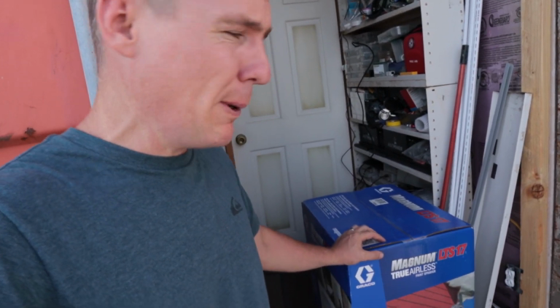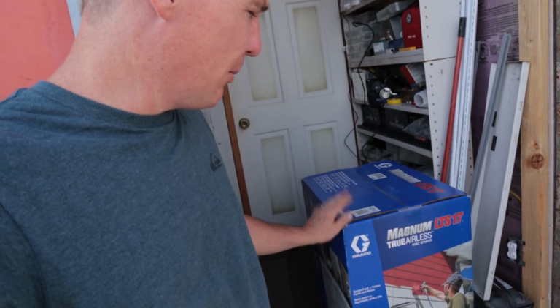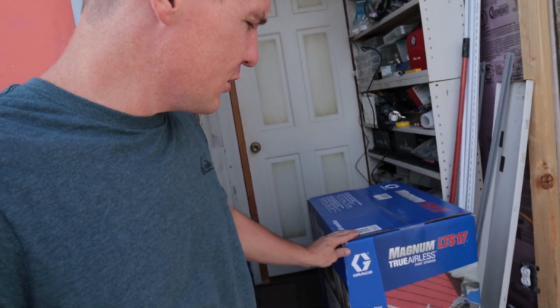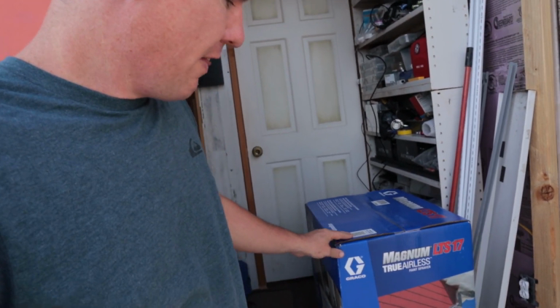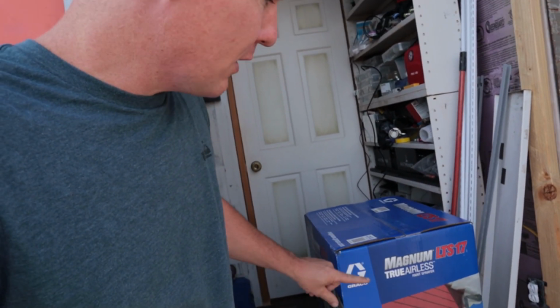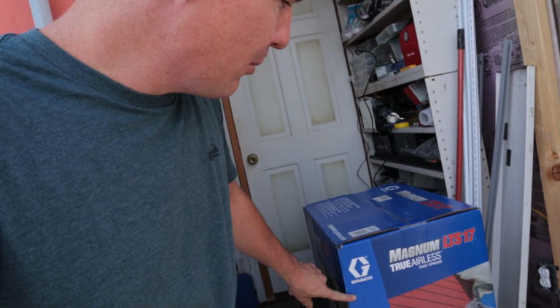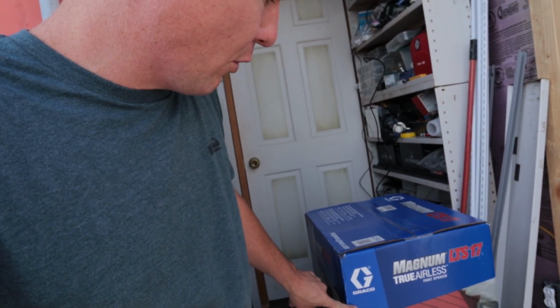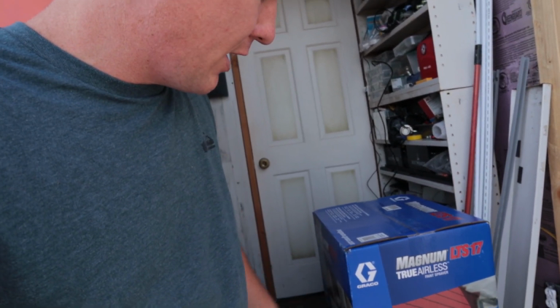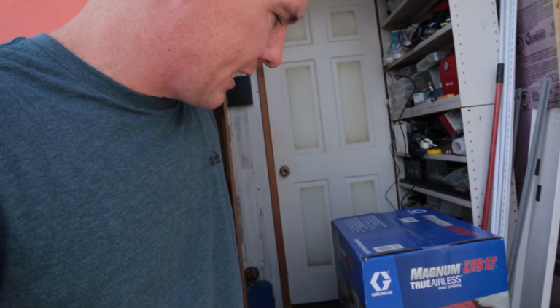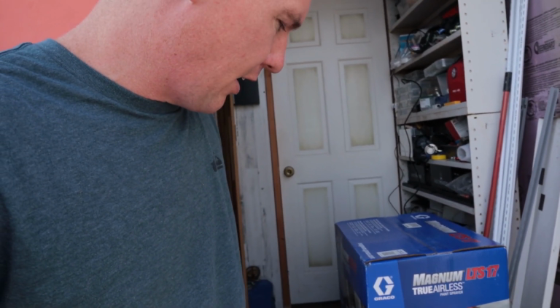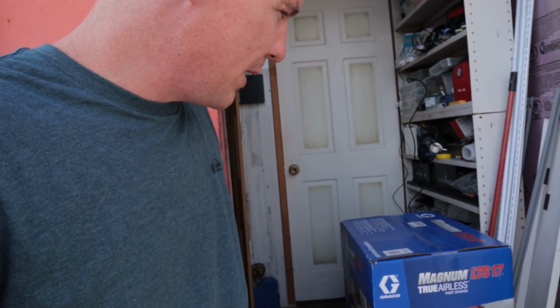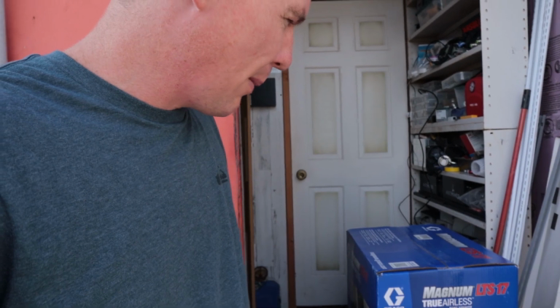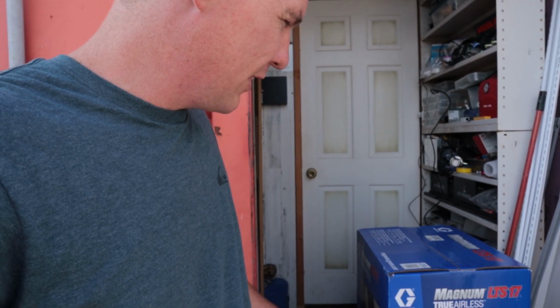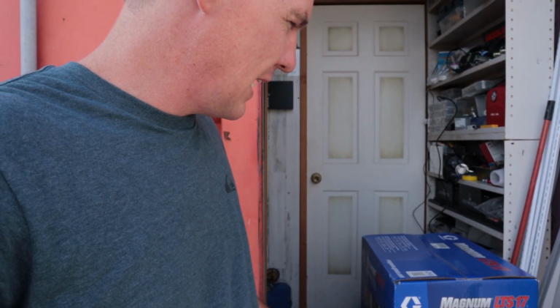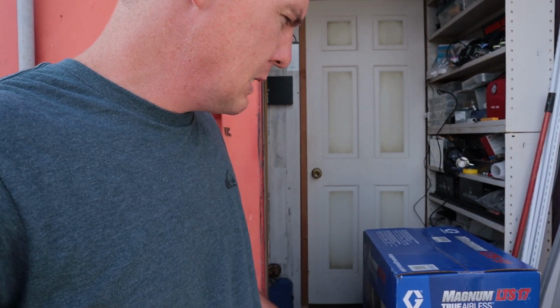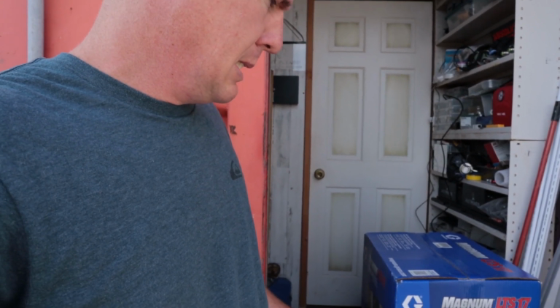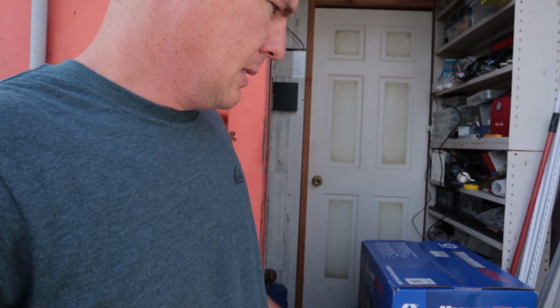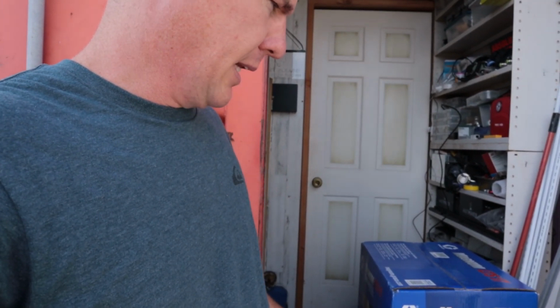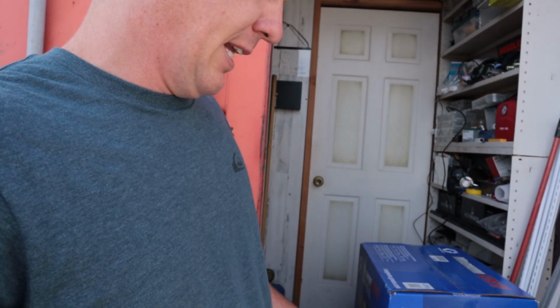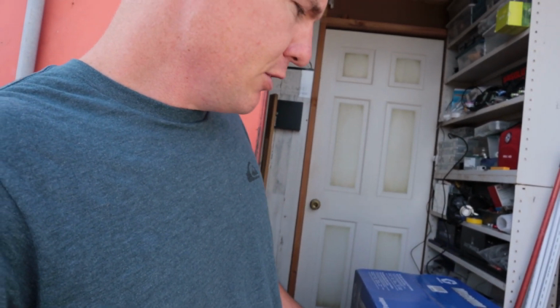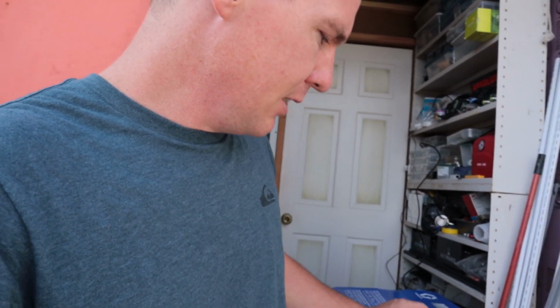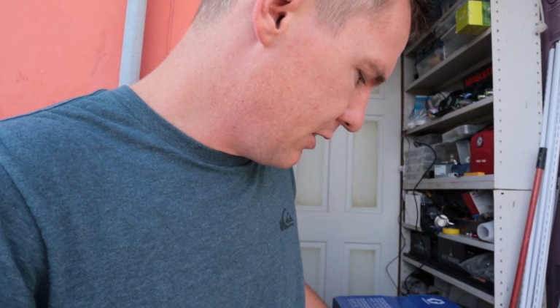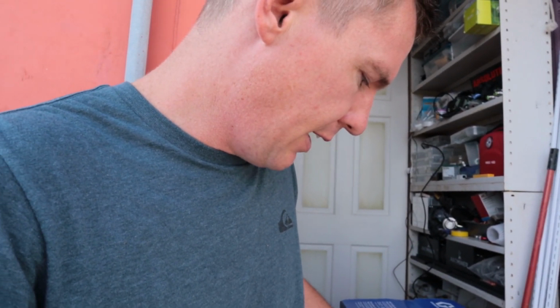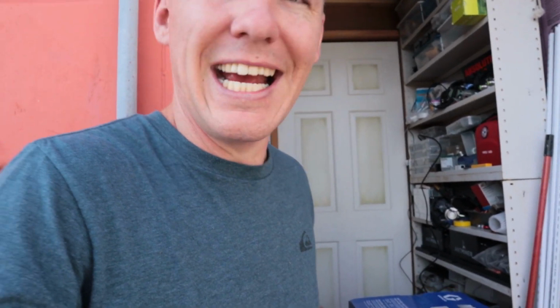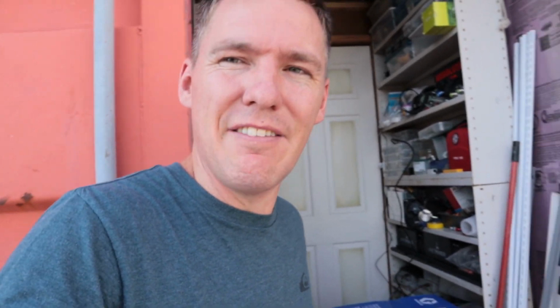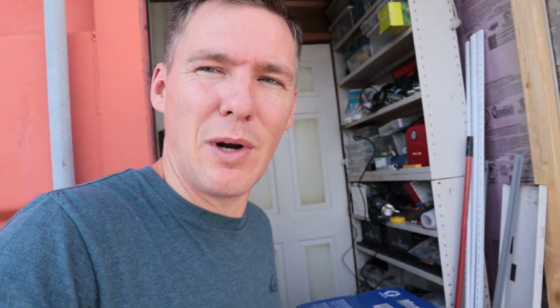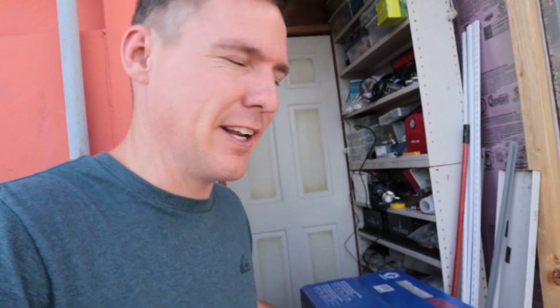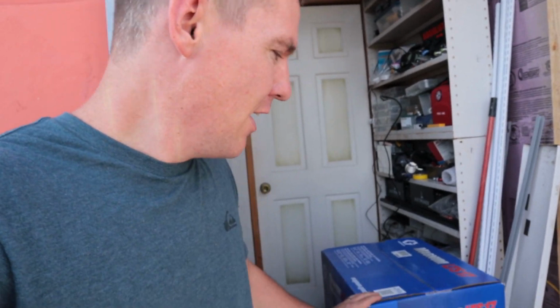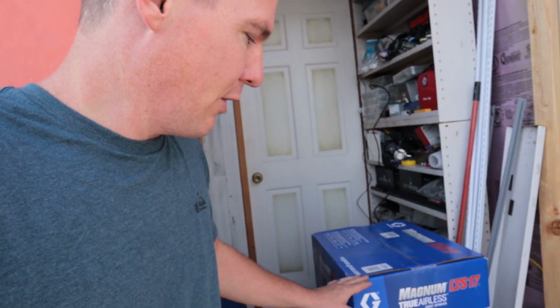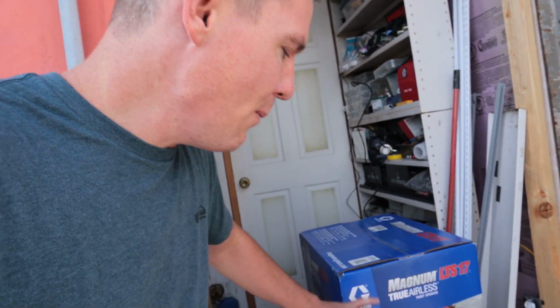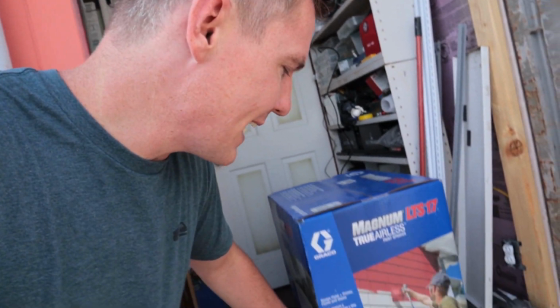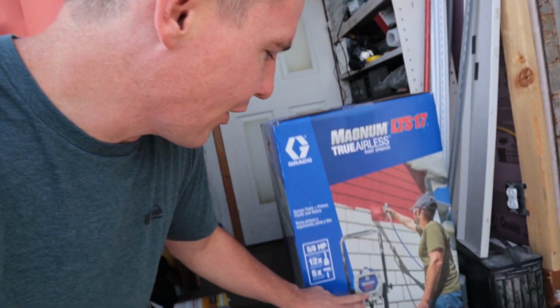I picked this up at Lowe's. They sell a similar version at Home Depot — I believe it's the X7. So they're almost identical.